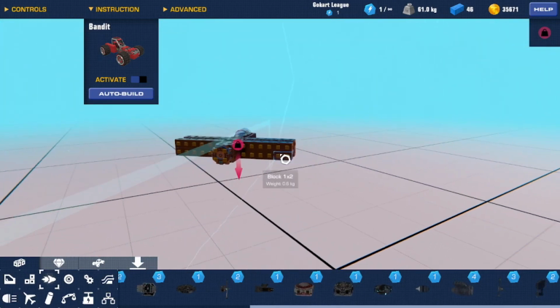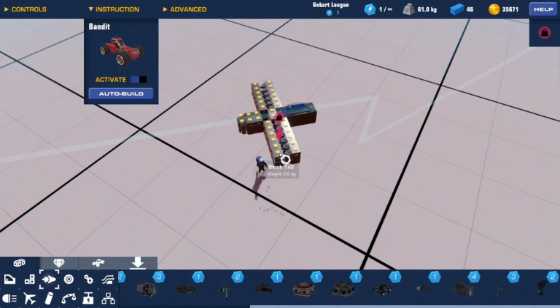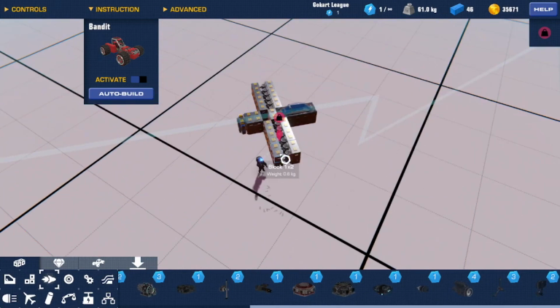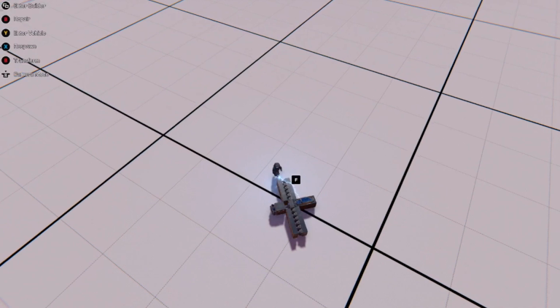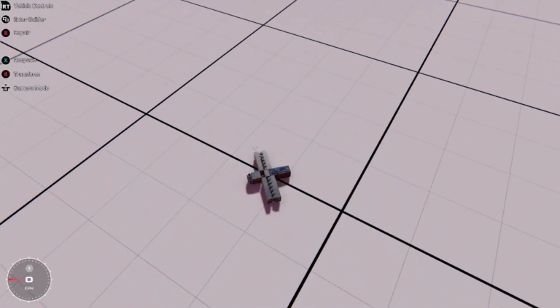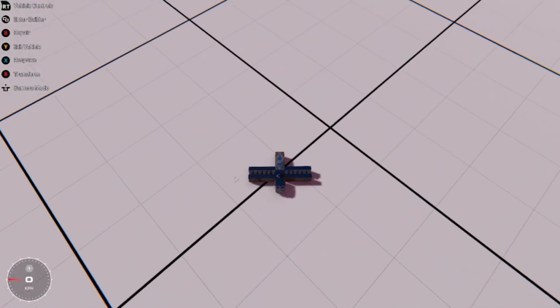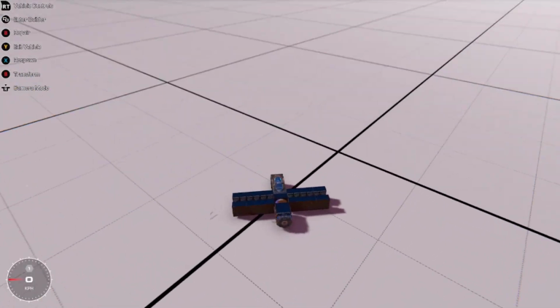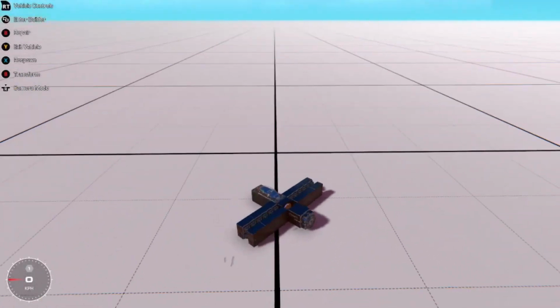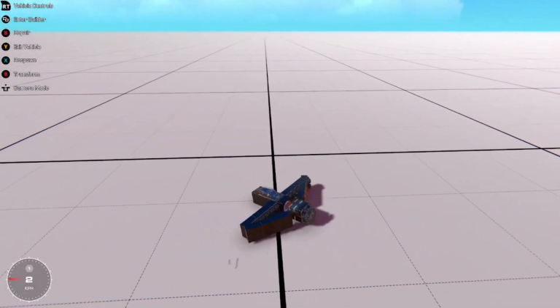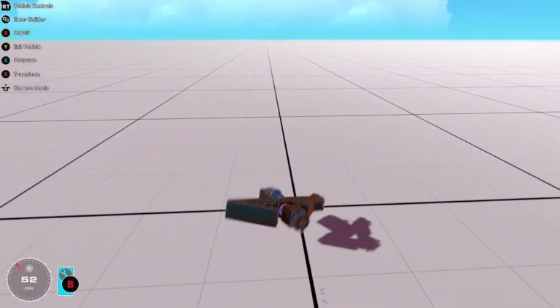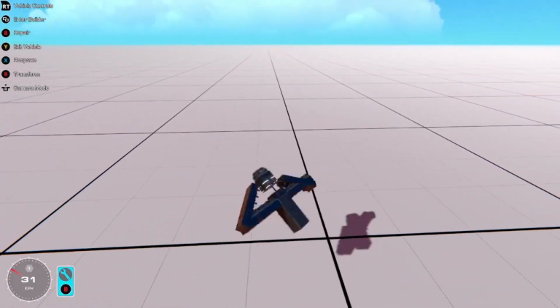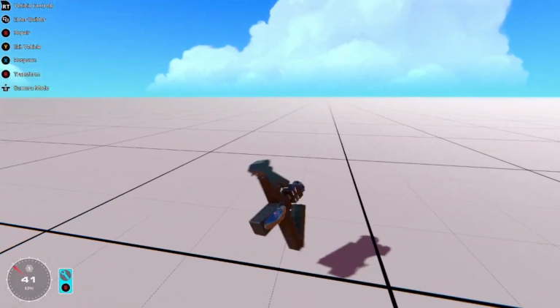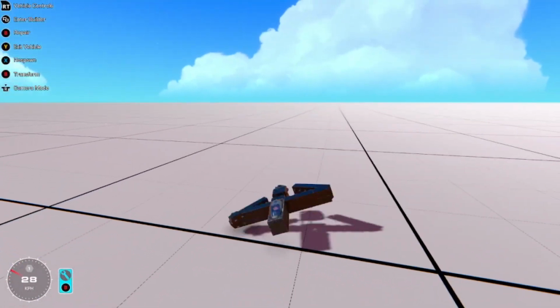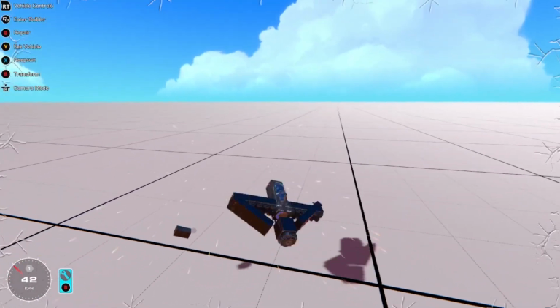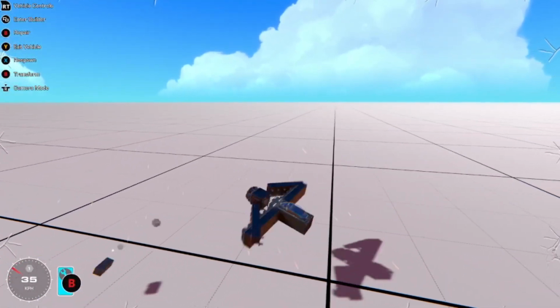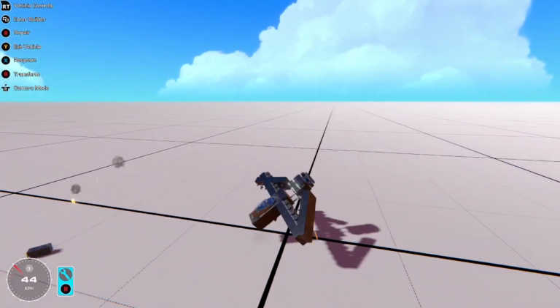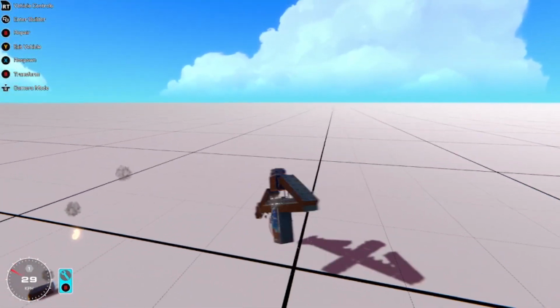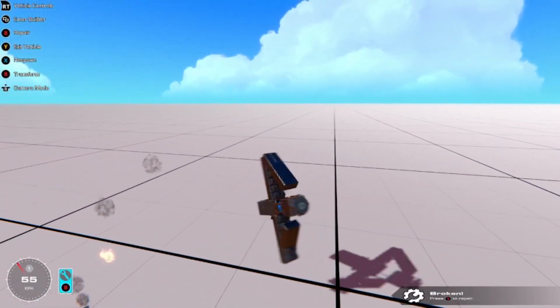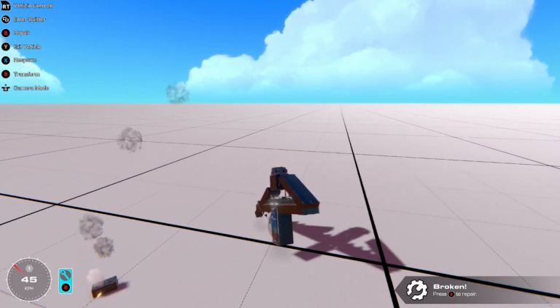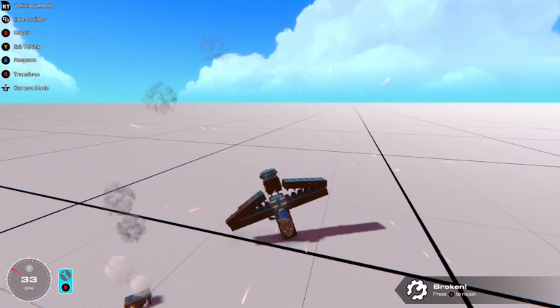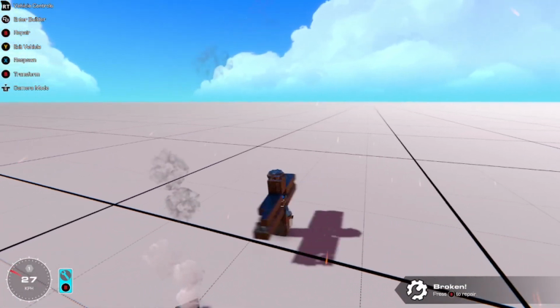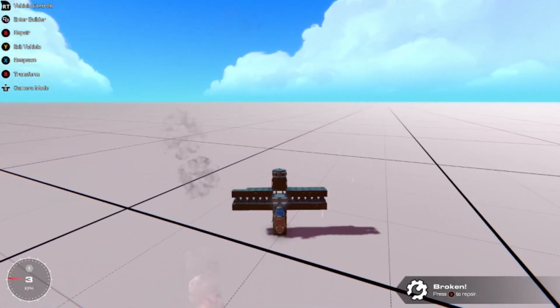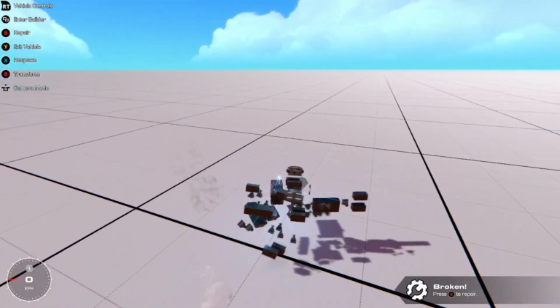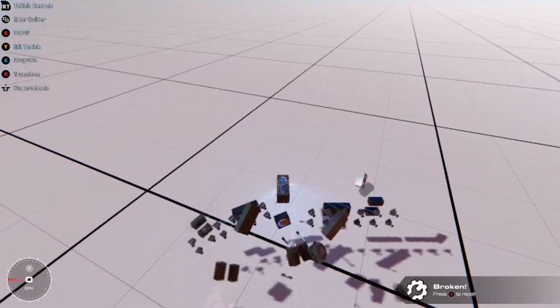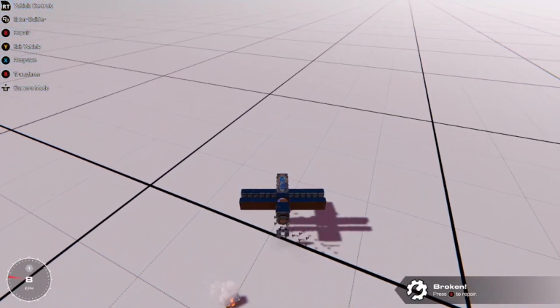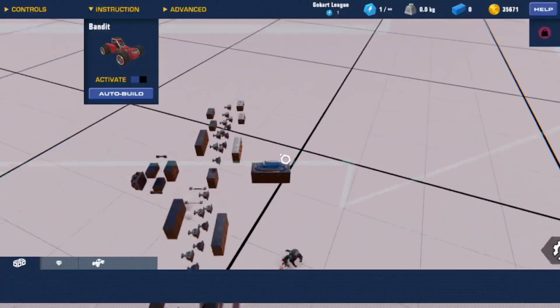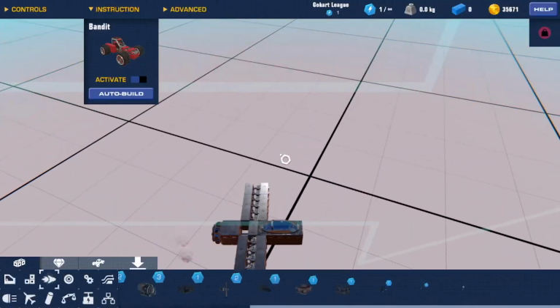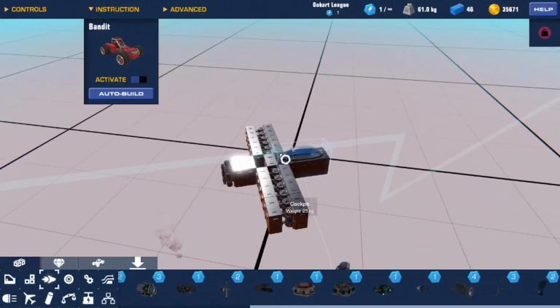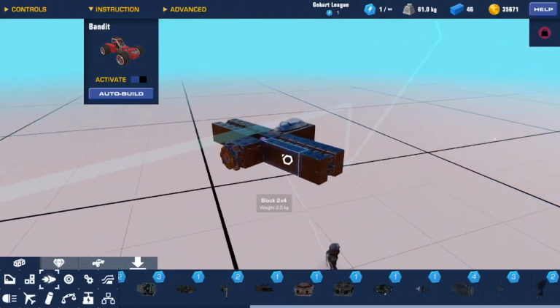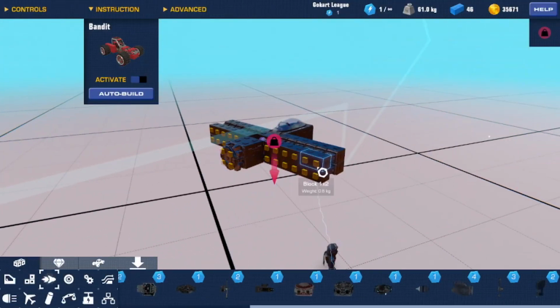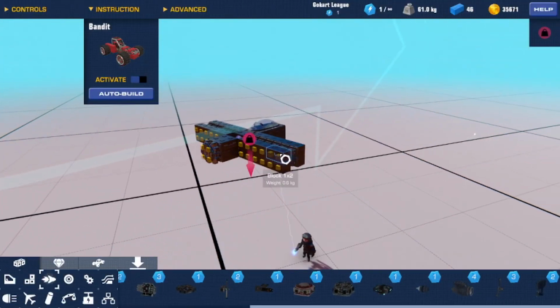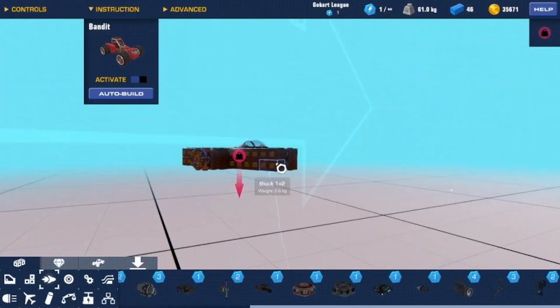Here comes the part where we get it to actually work, because at the moment if I do this it's not very fun. This is how you get the glitch to actually do forward momentum.